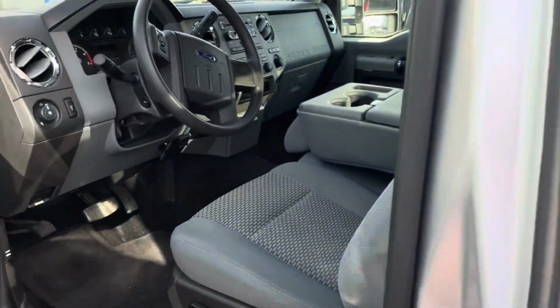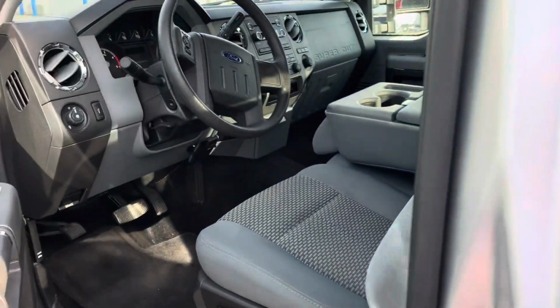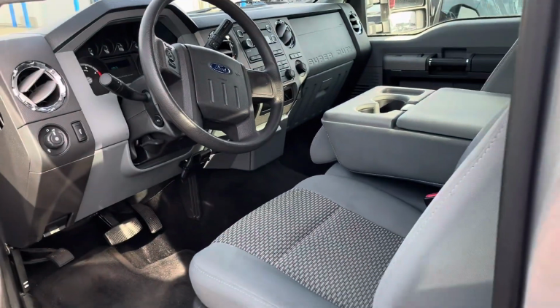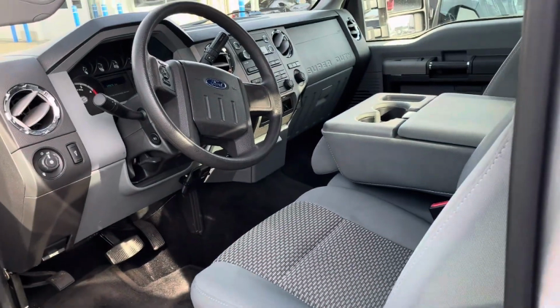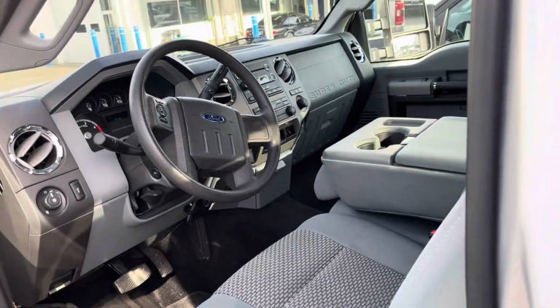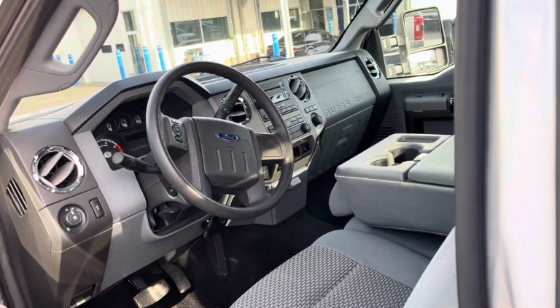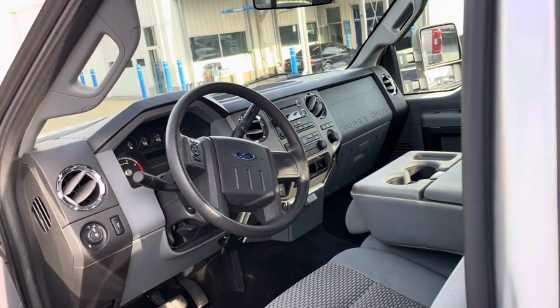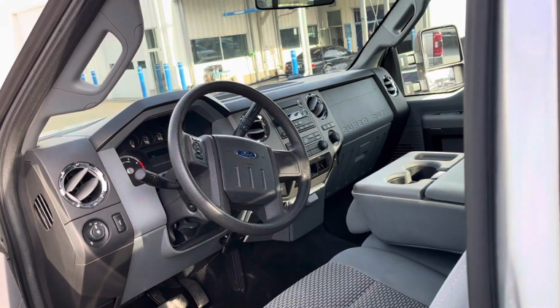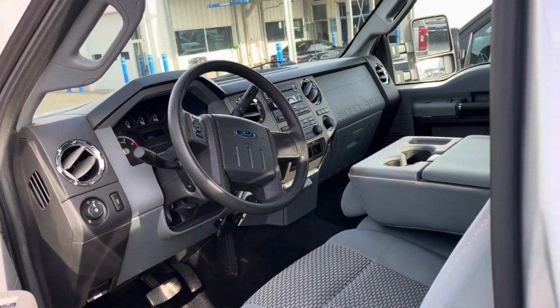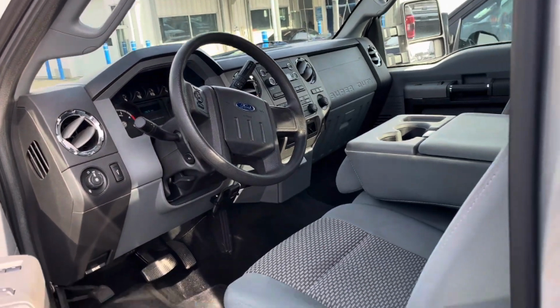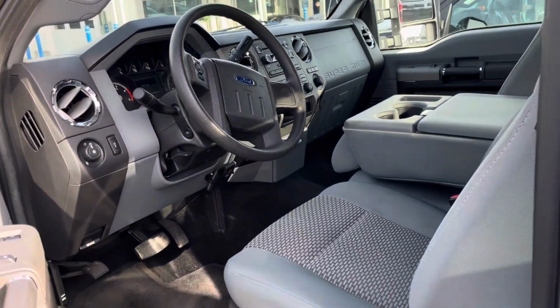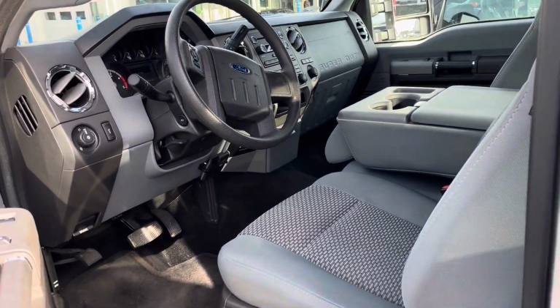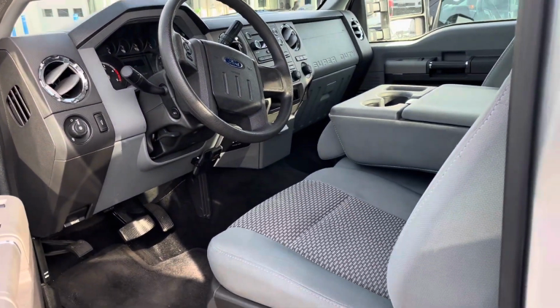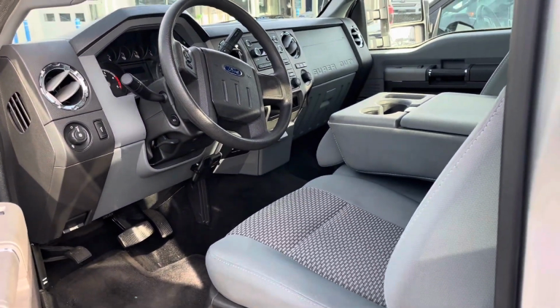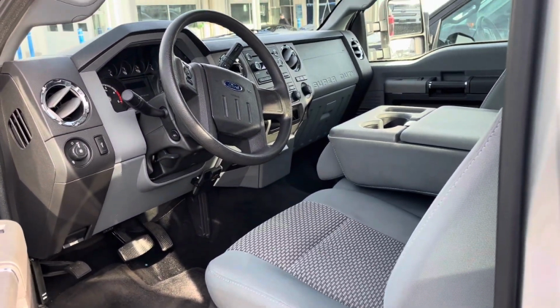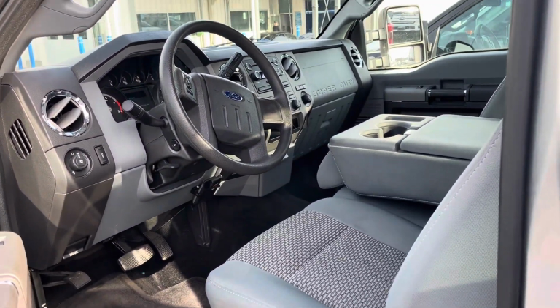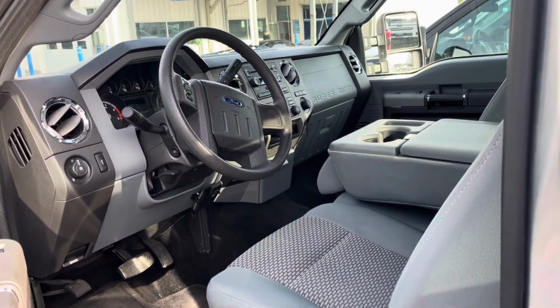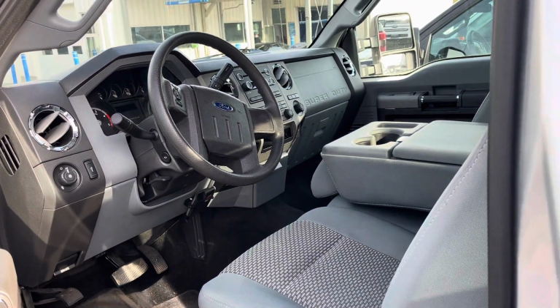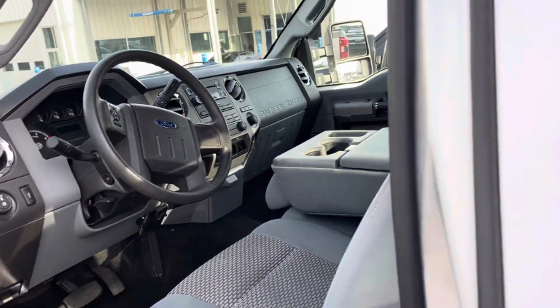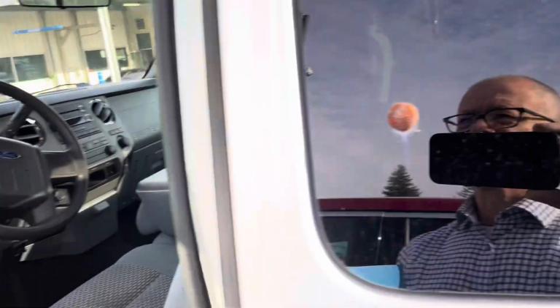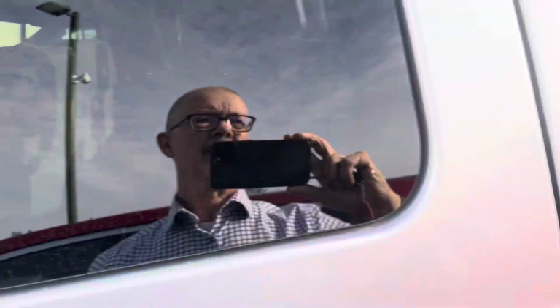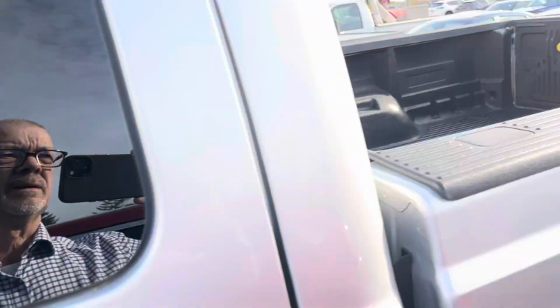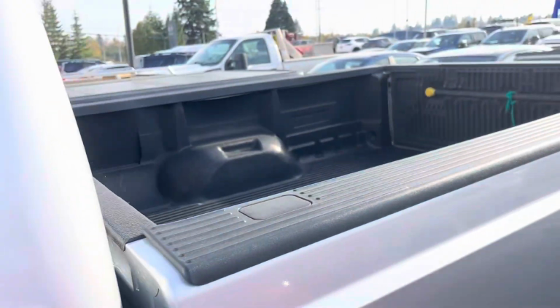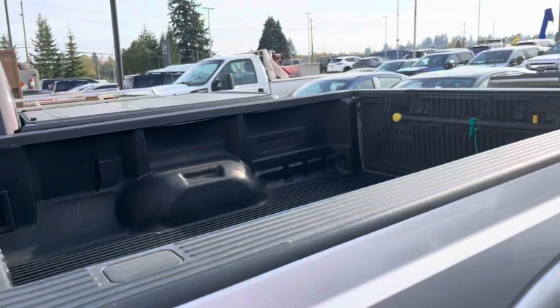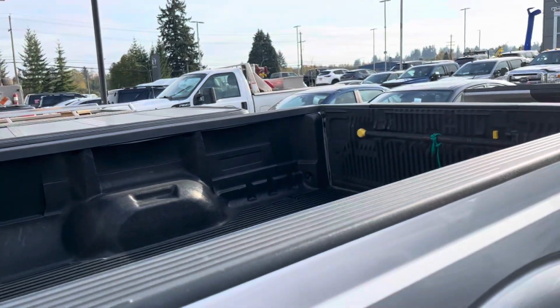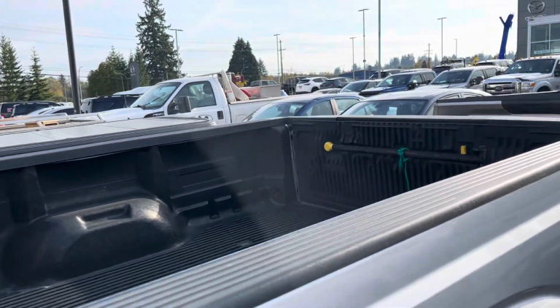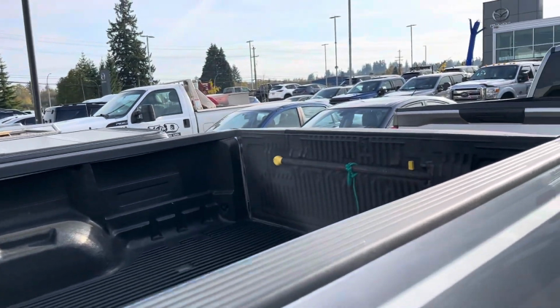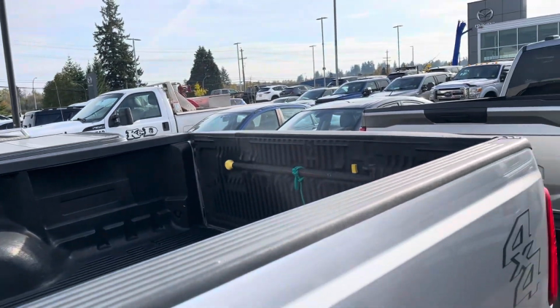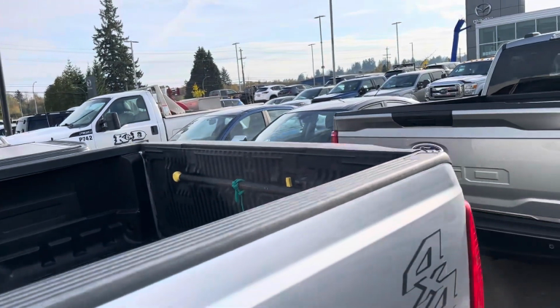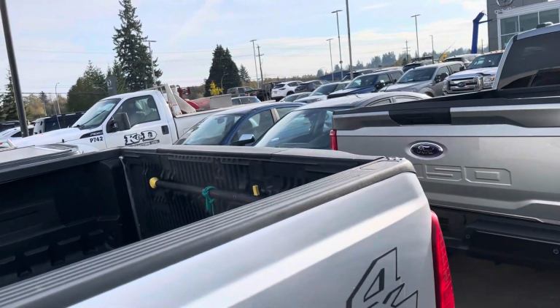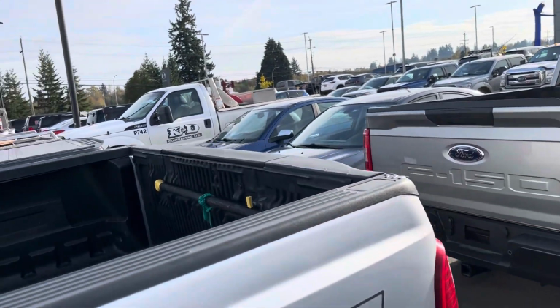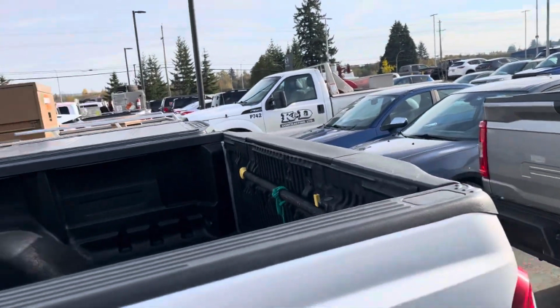The XLT has all your regular power options — windows, locks, mirrors, power driver's seat, power adjustable pedals, box liner, and a built-in step on the tailgate.